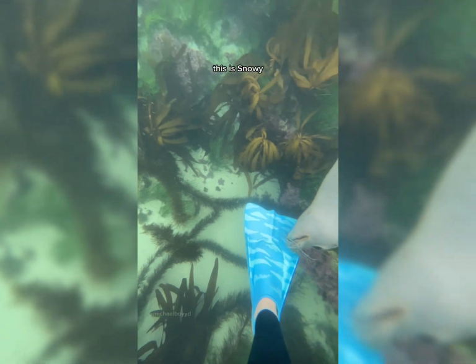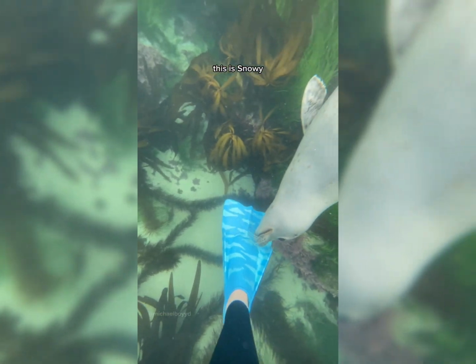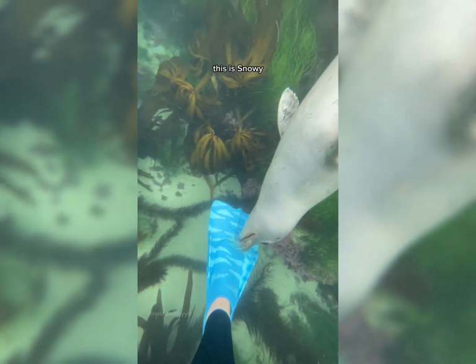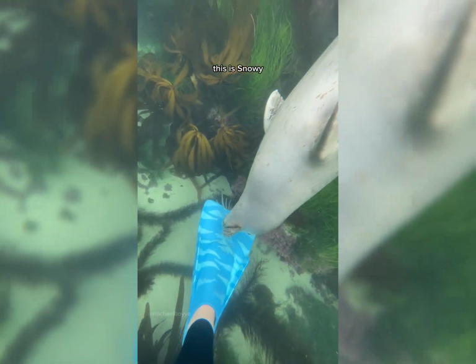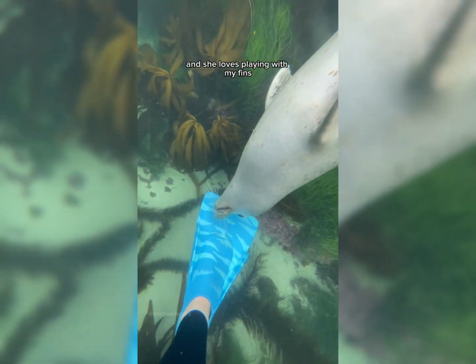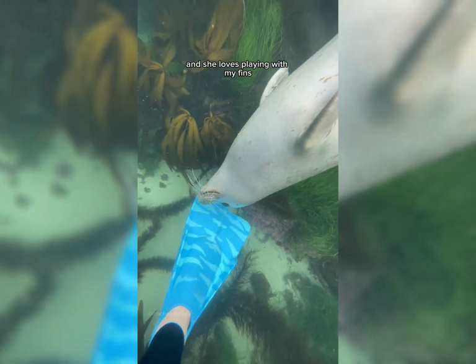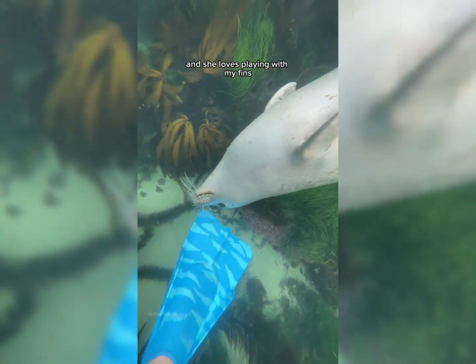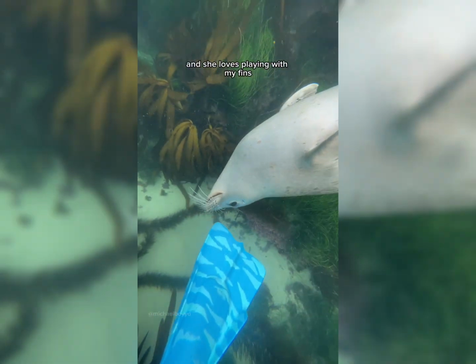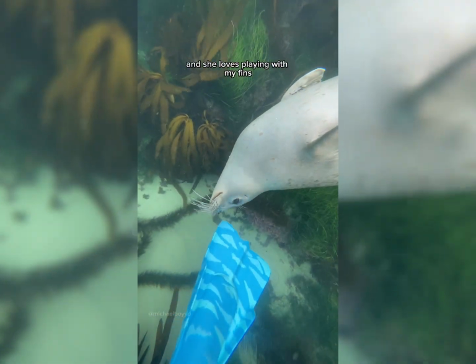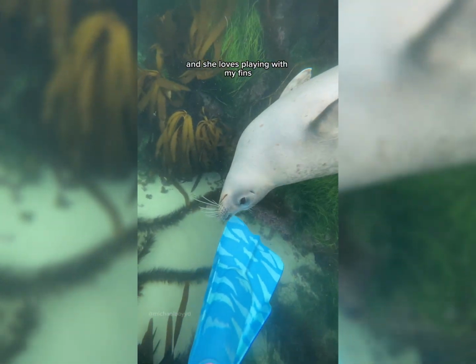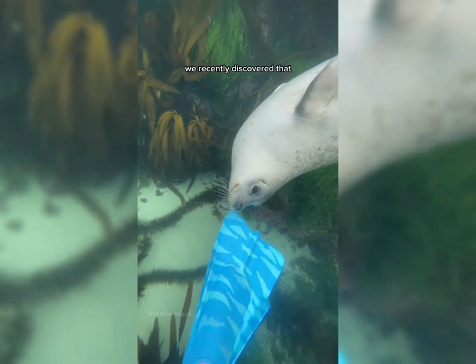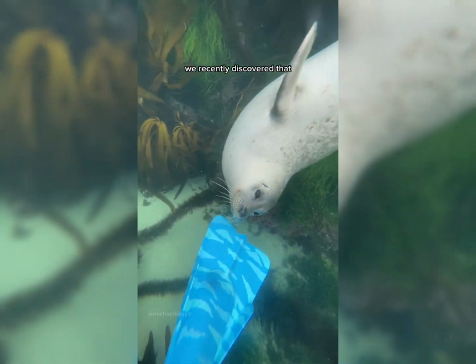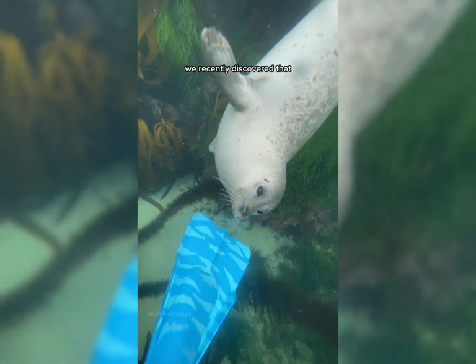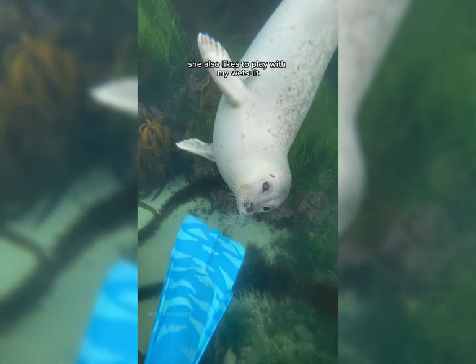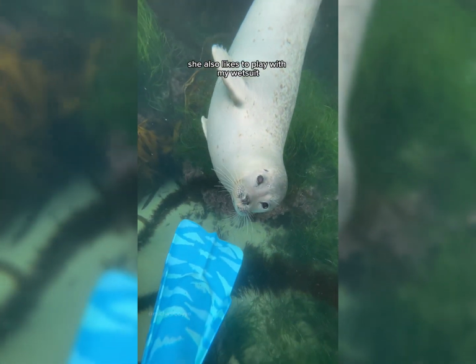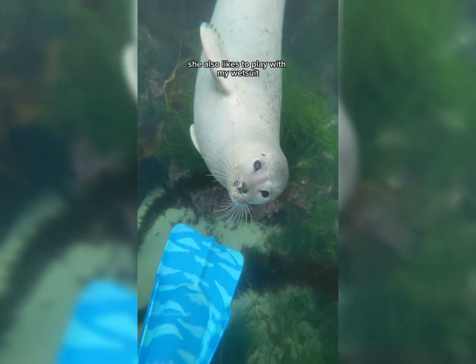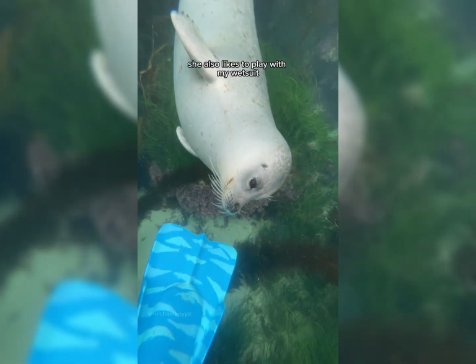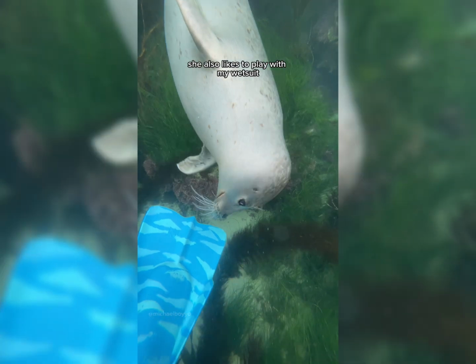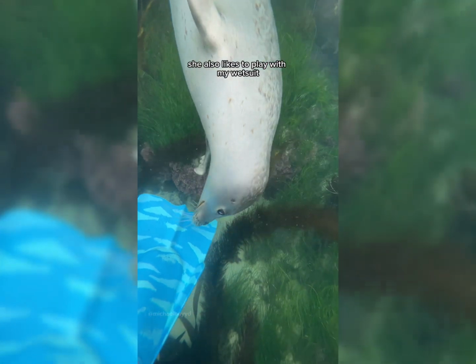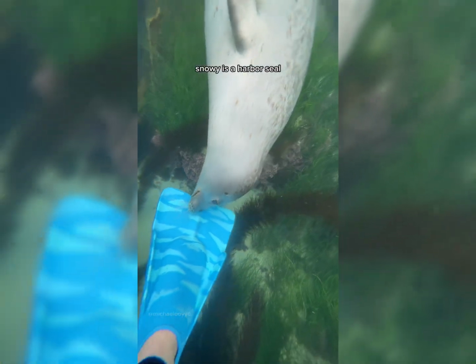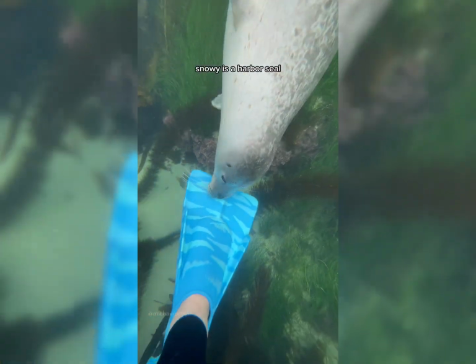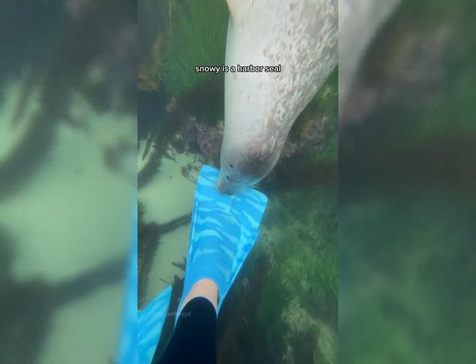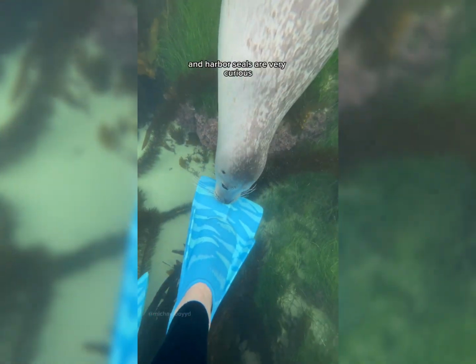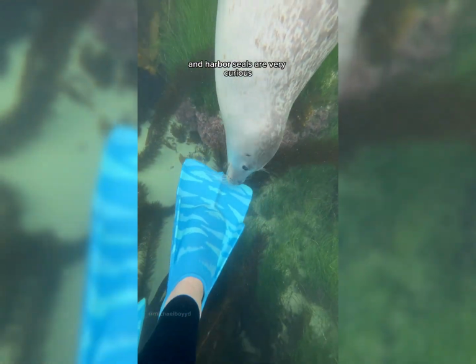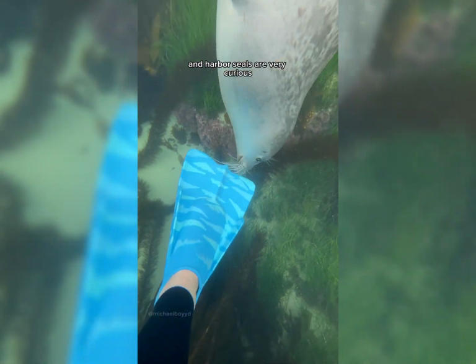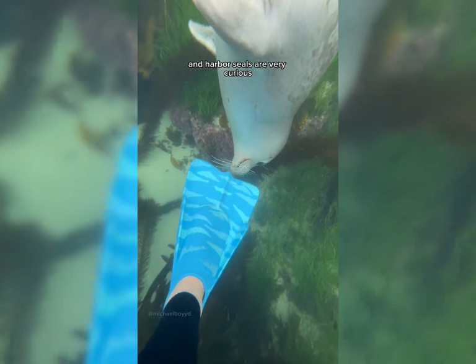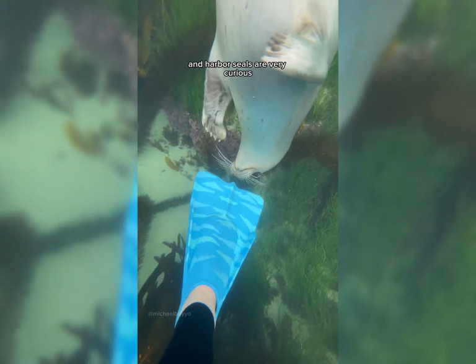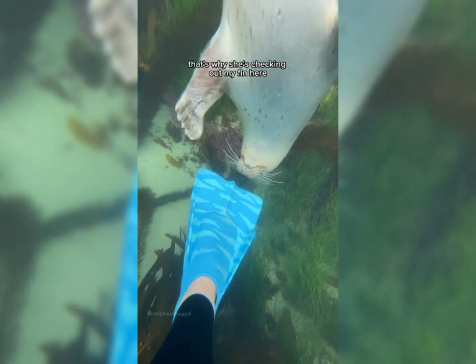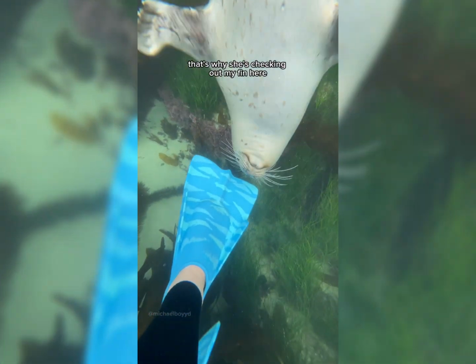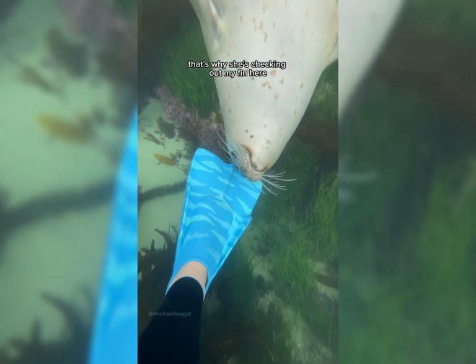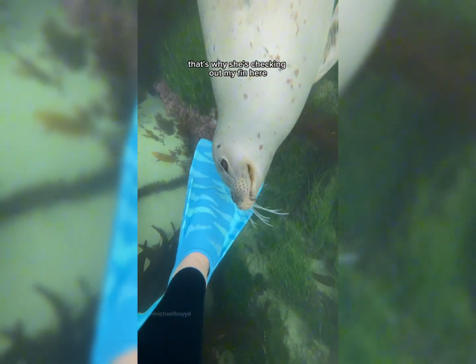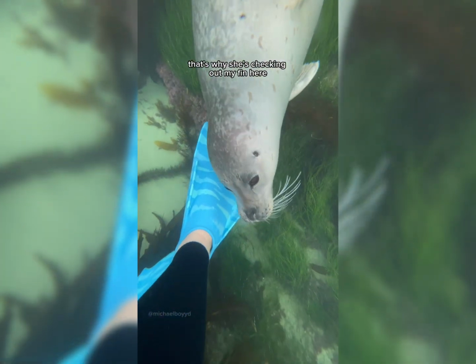This is Snowy and she loves playing with my fins. We recently discovered that she also likes to play with my wetsuit. Snowy is a harbor seal and harbor seals are very curious — that's why she's checking out my fin here.